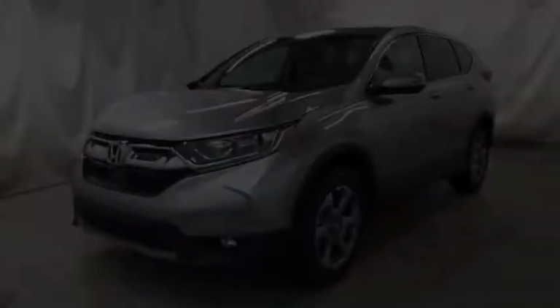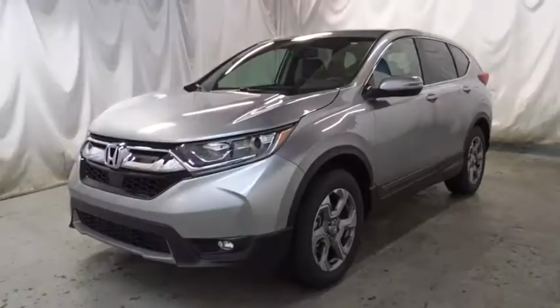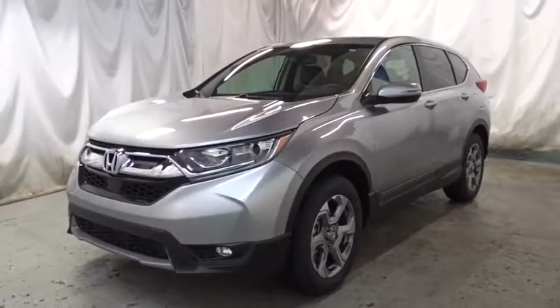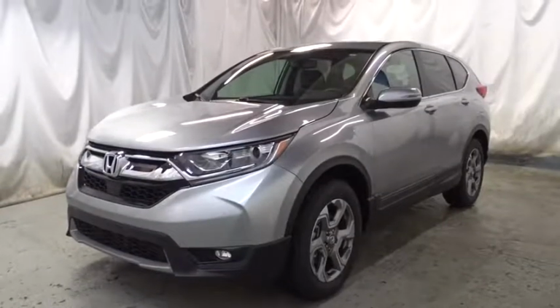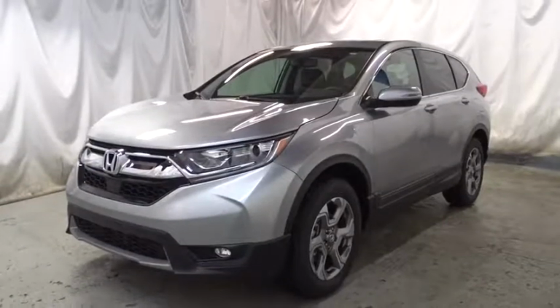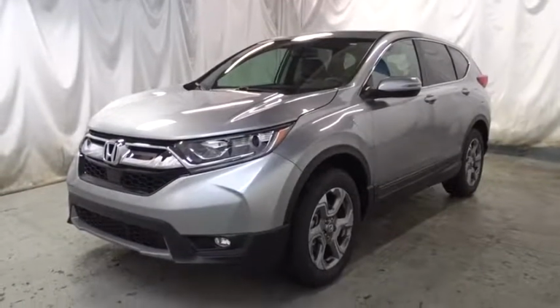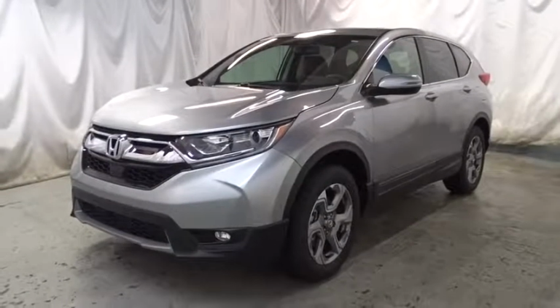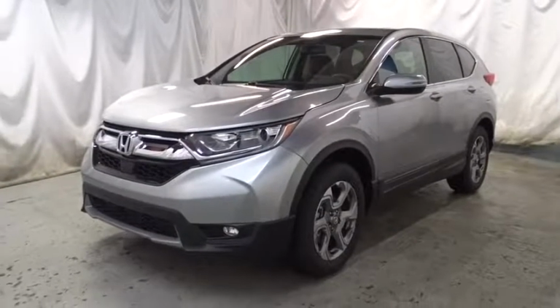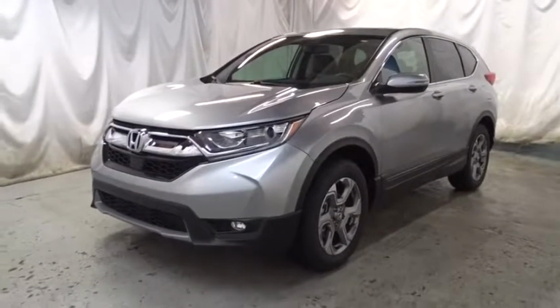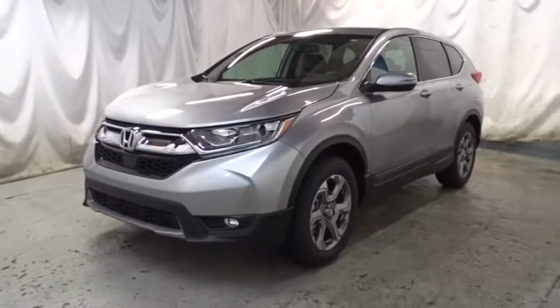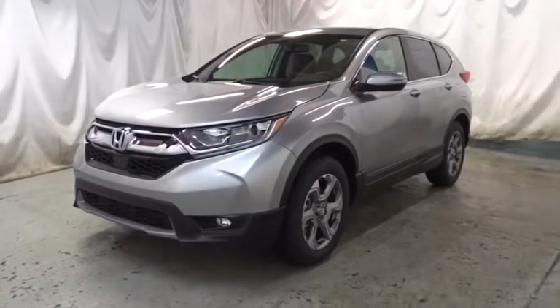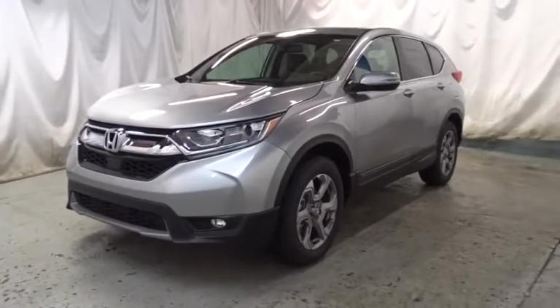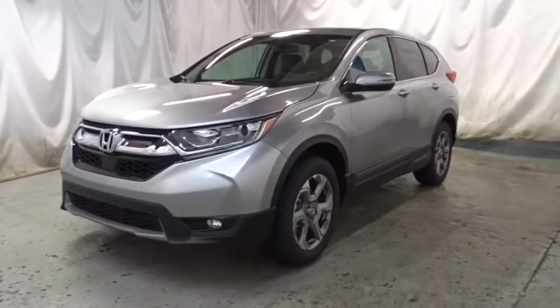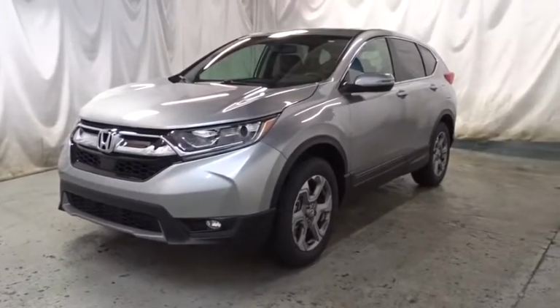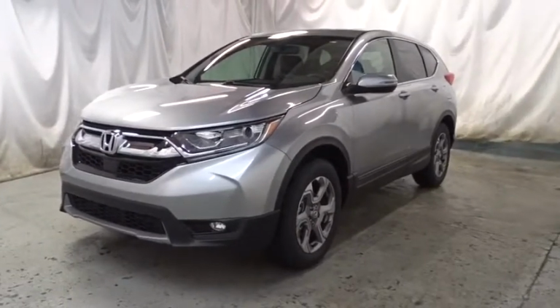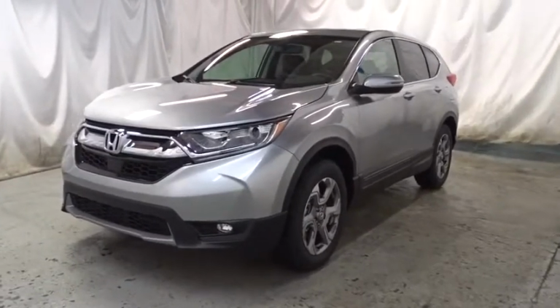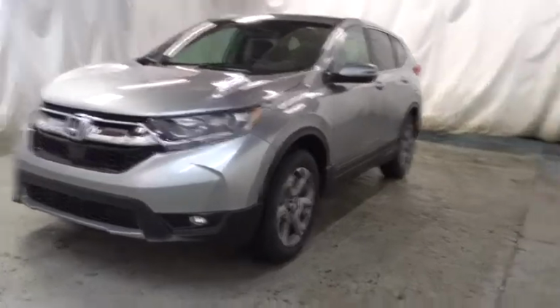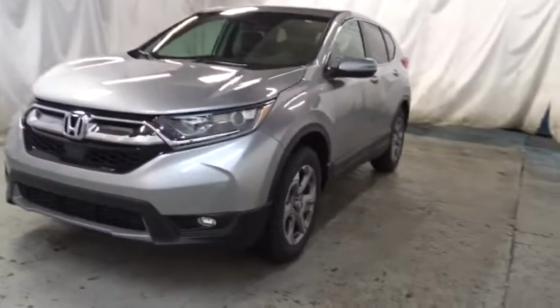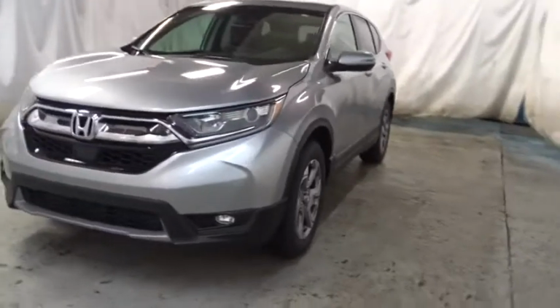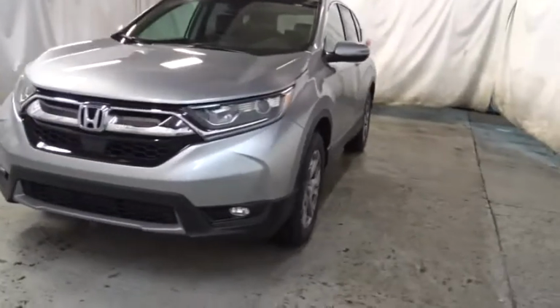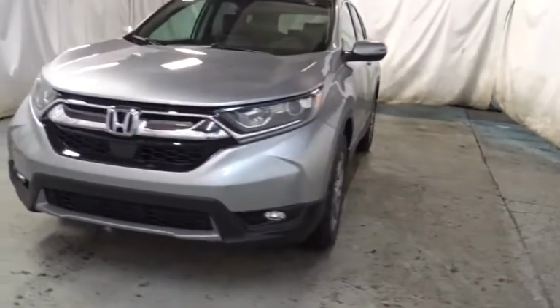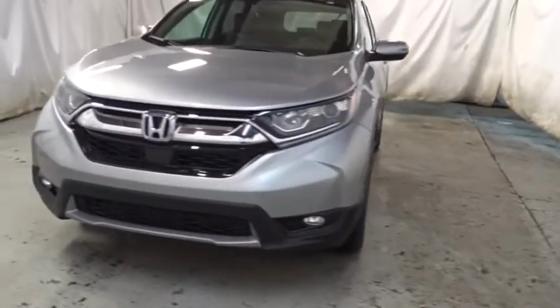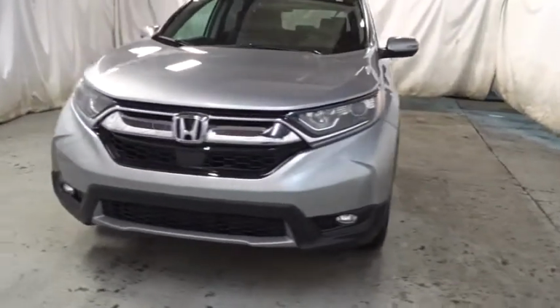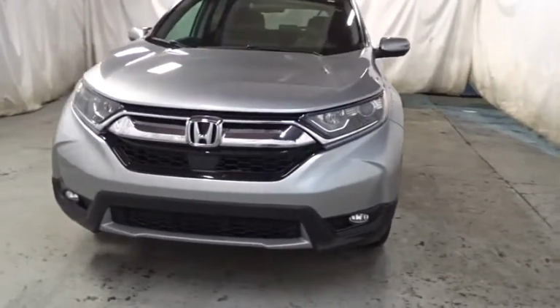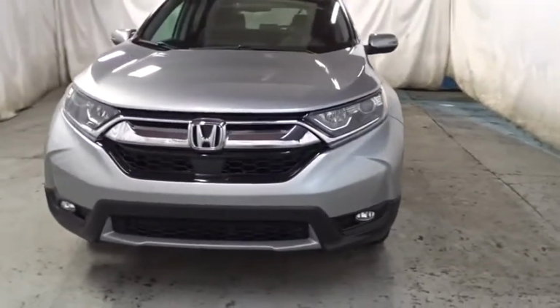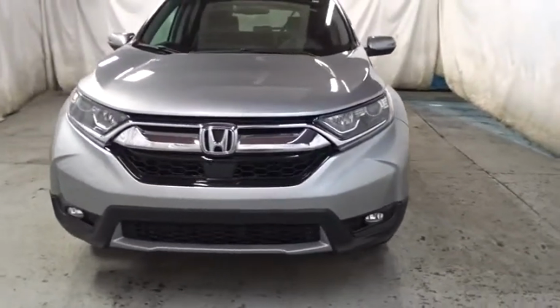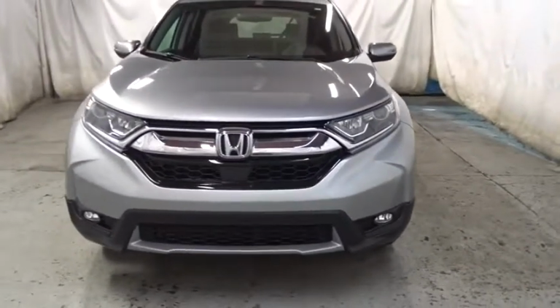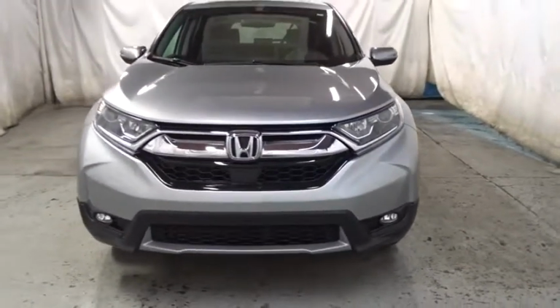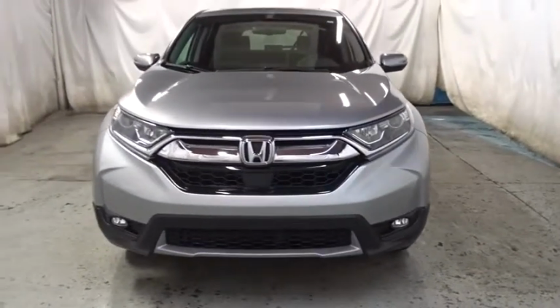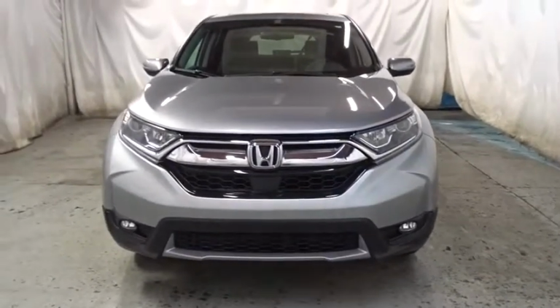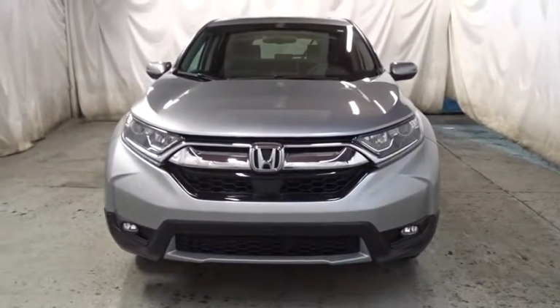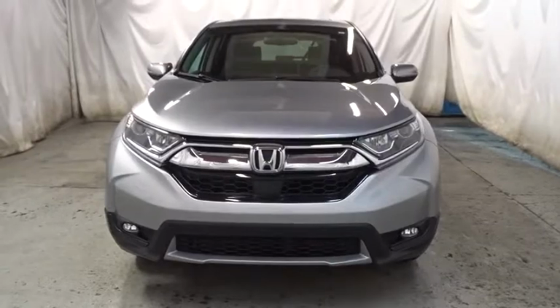2018 Honda CR-V. The CR-V is a top recommended vehicle because of its car-like driving manners, good value, cool technology, and comfy interior.